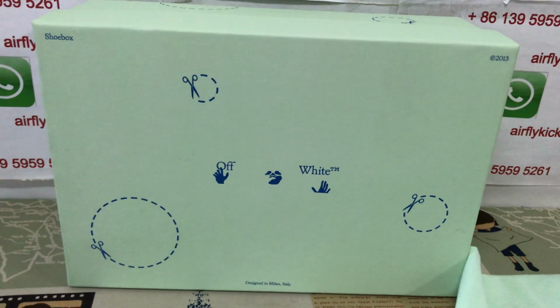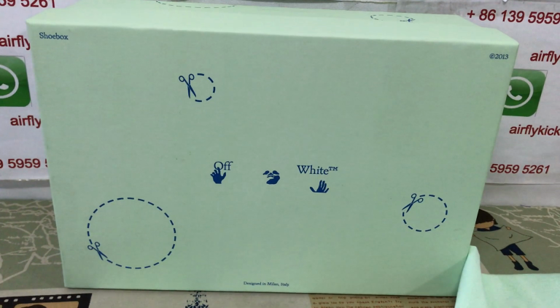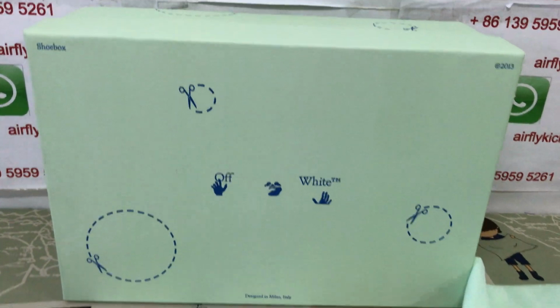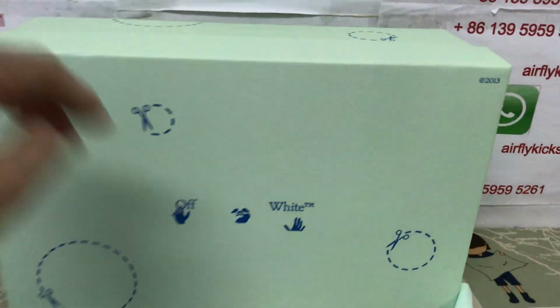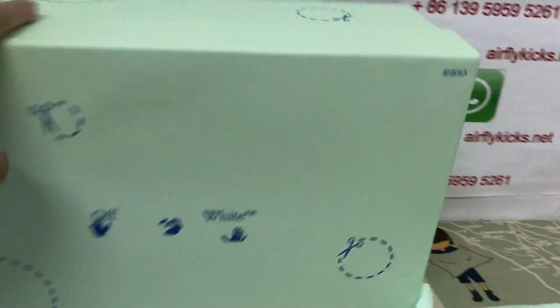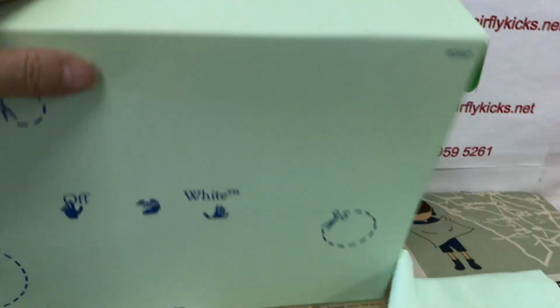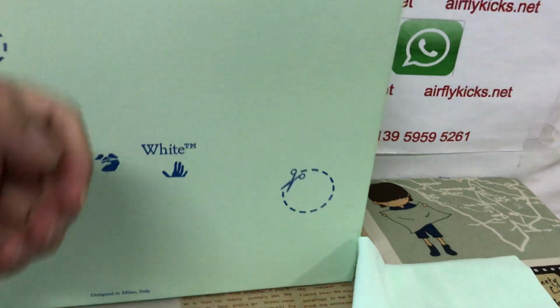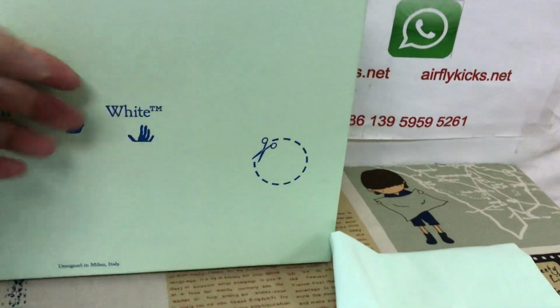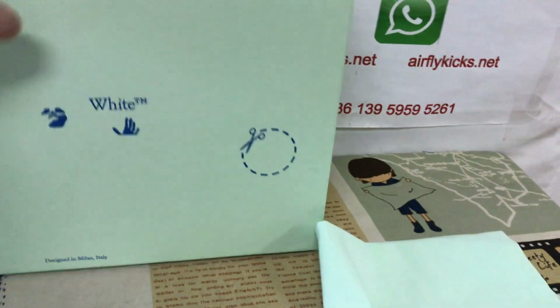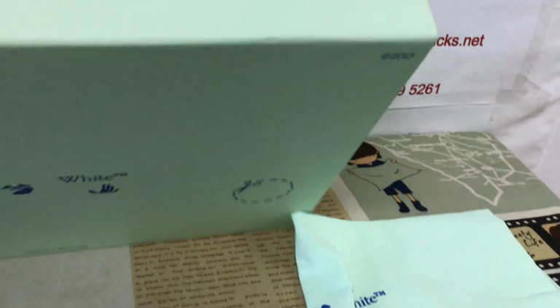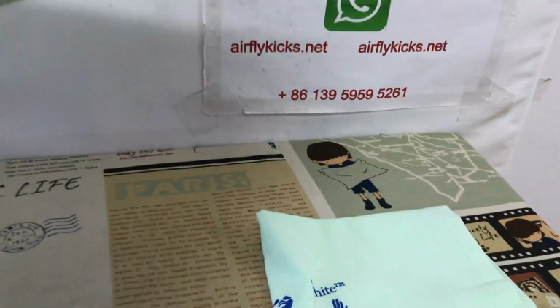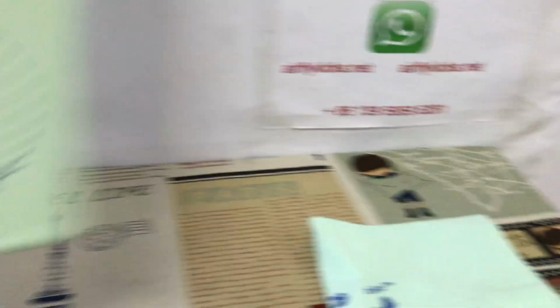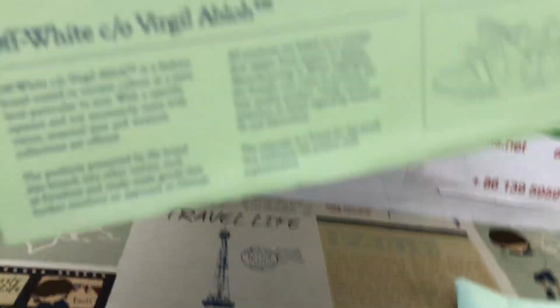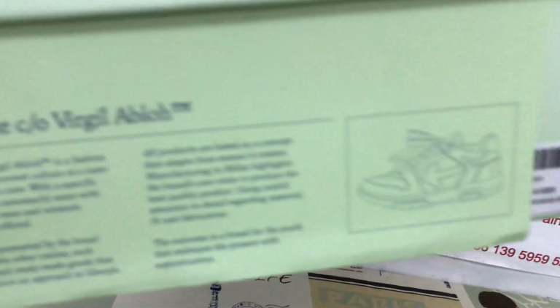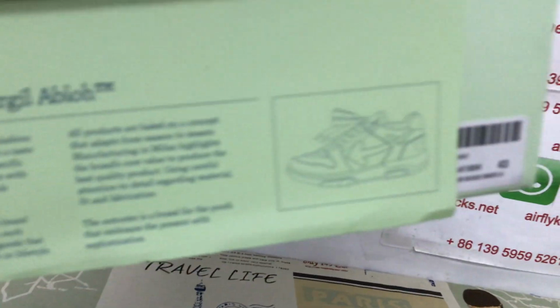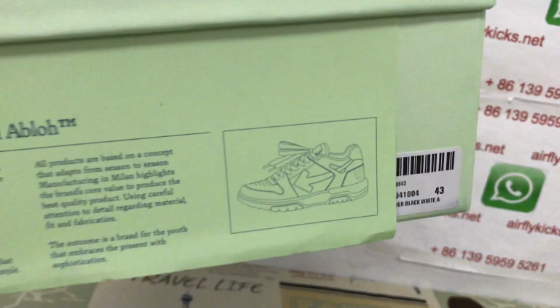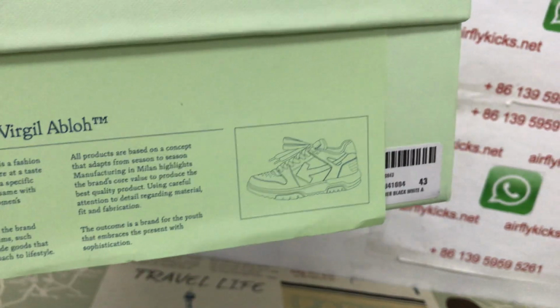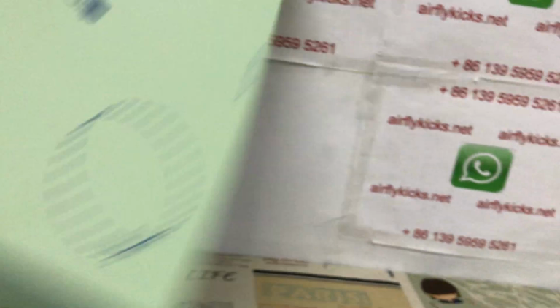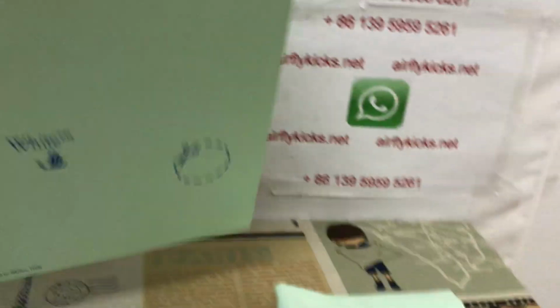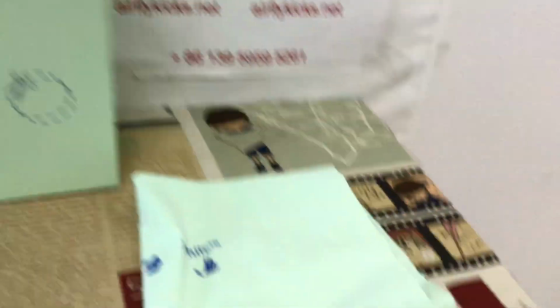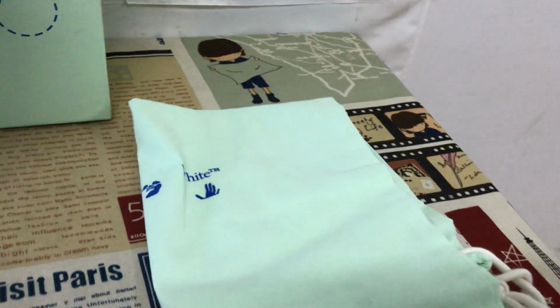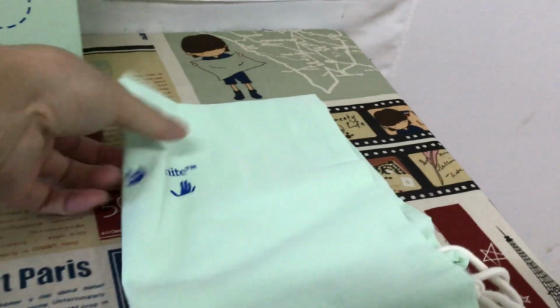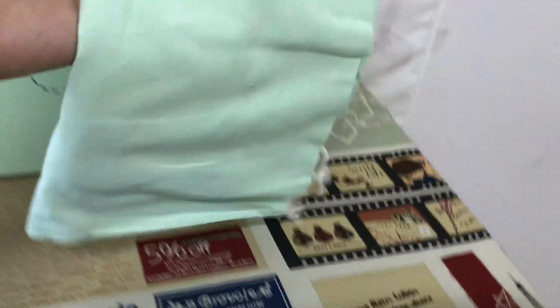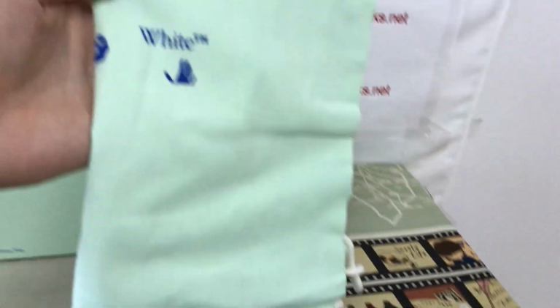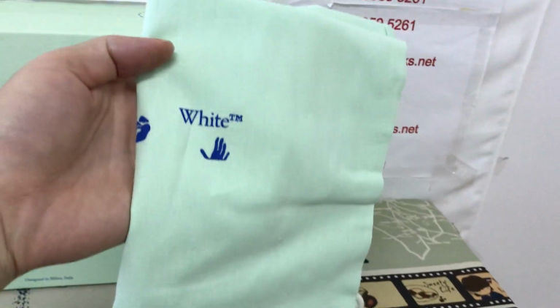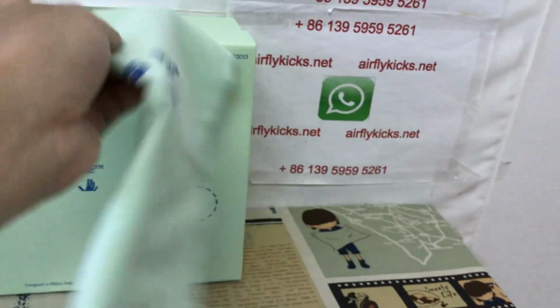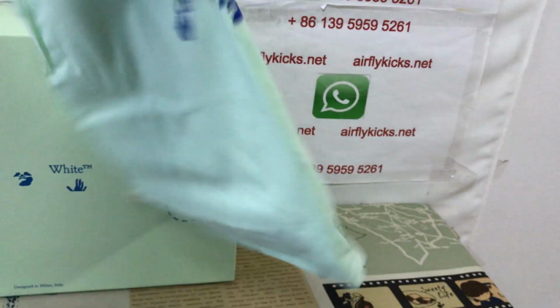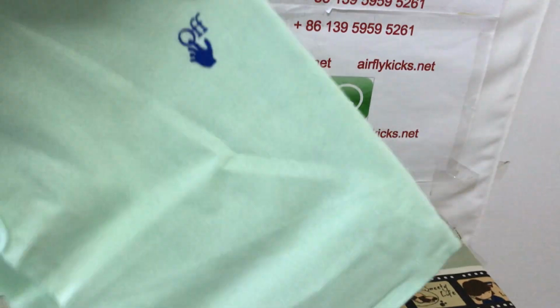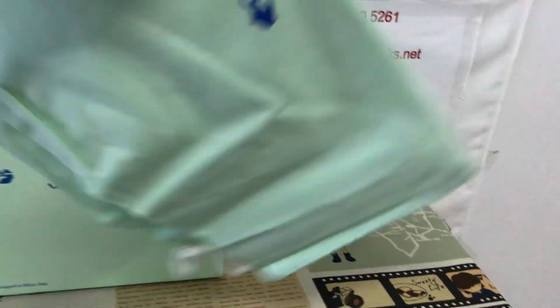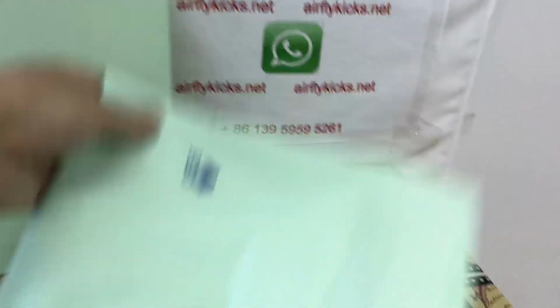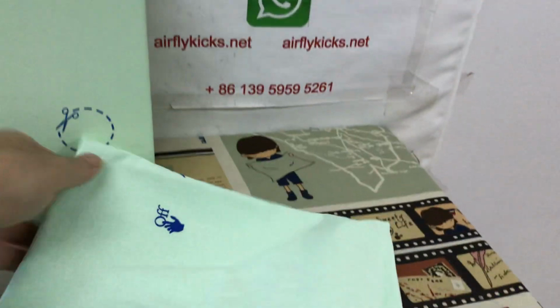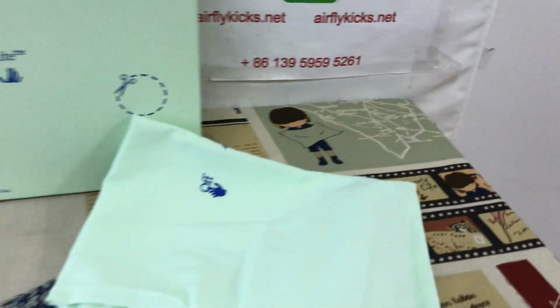The white shoe box, and the dust bag — the dust bag comes with the shoe.